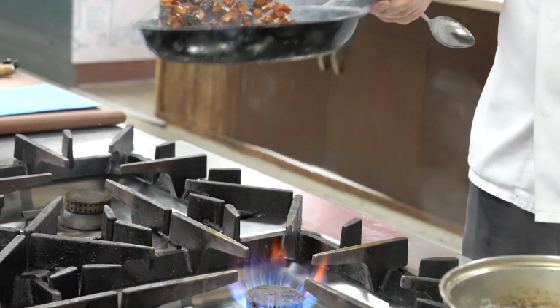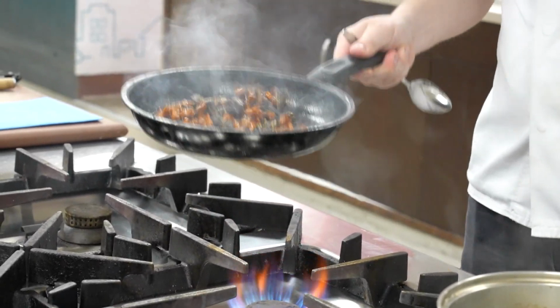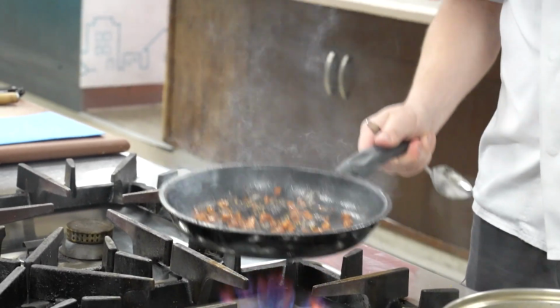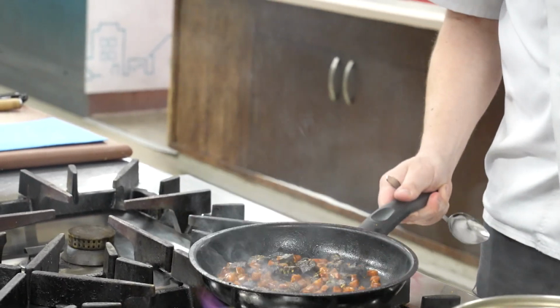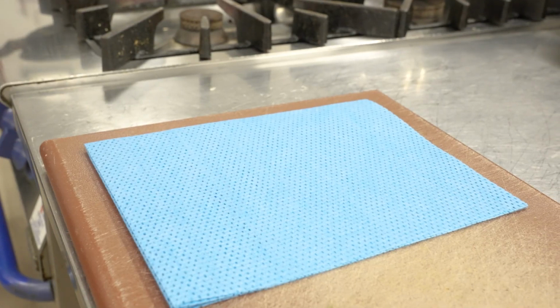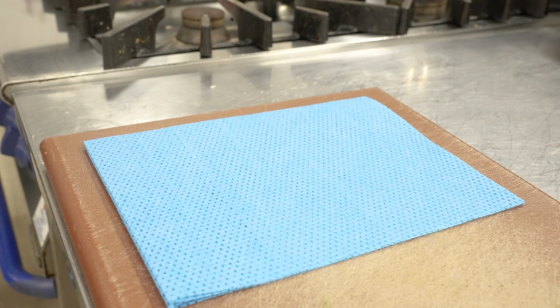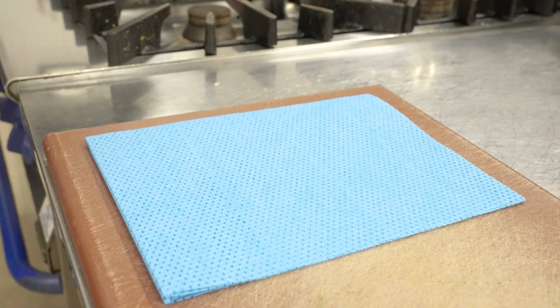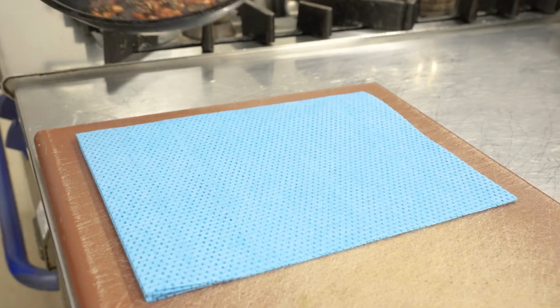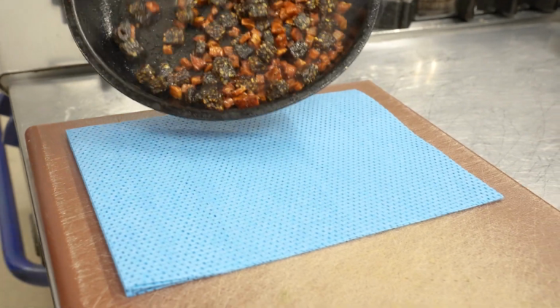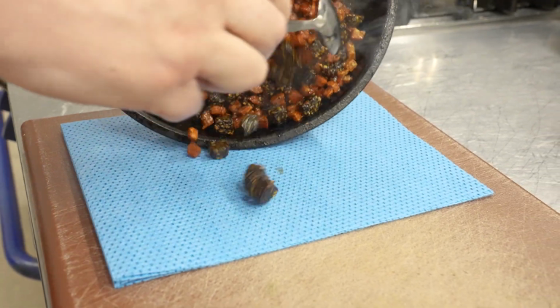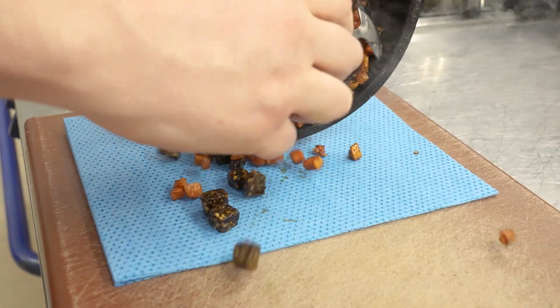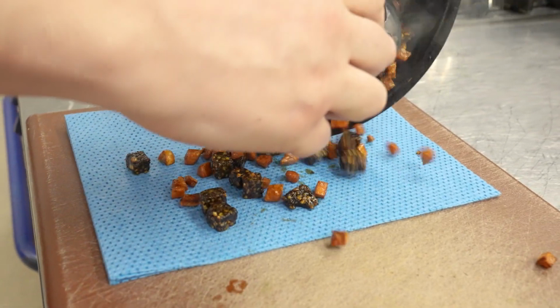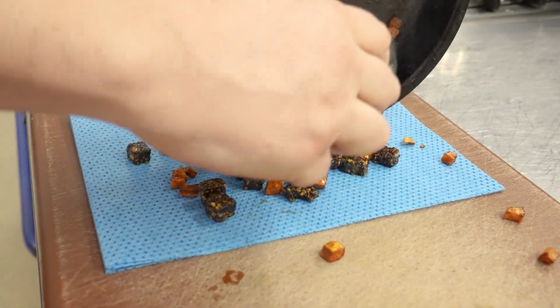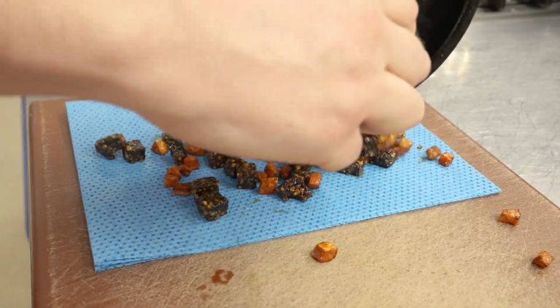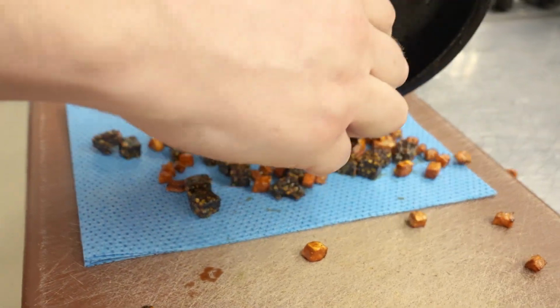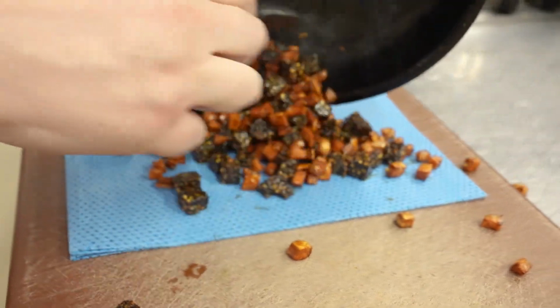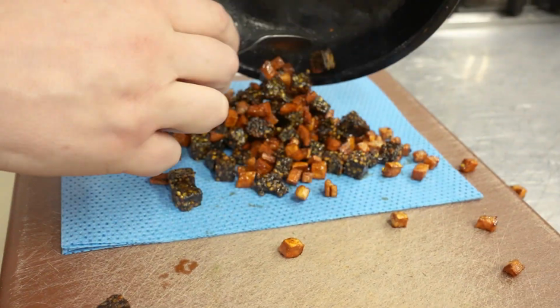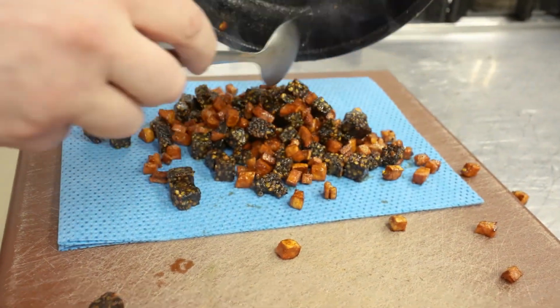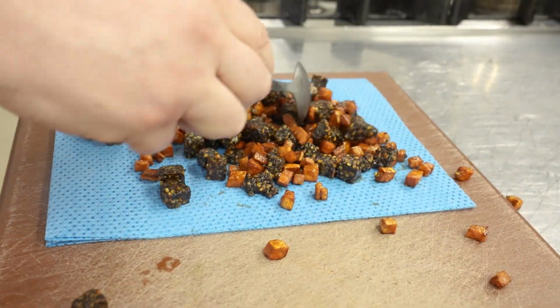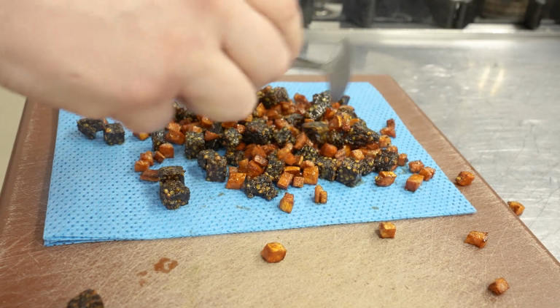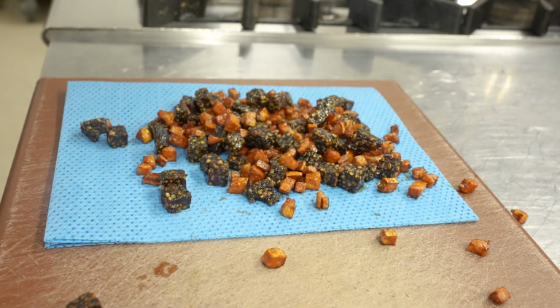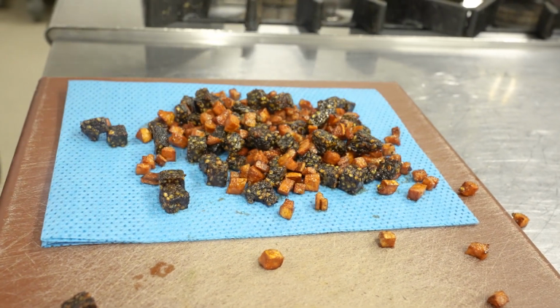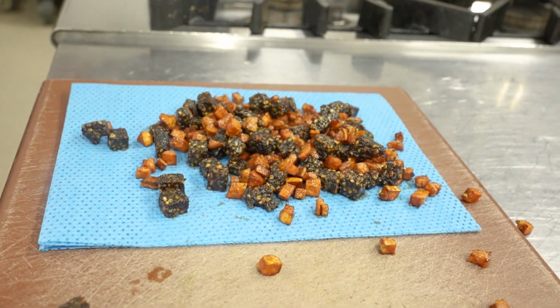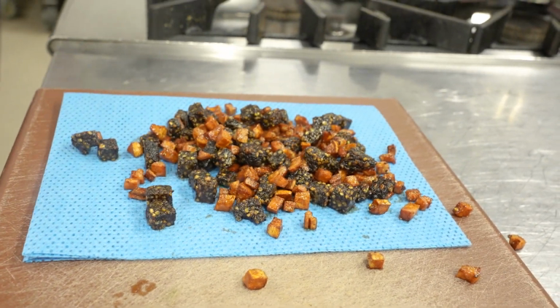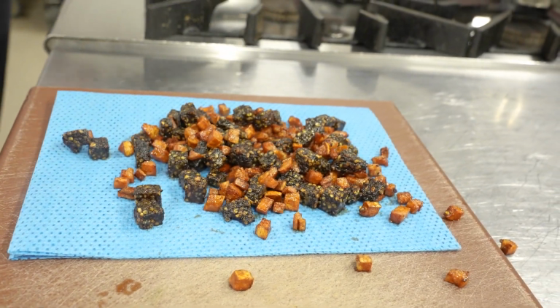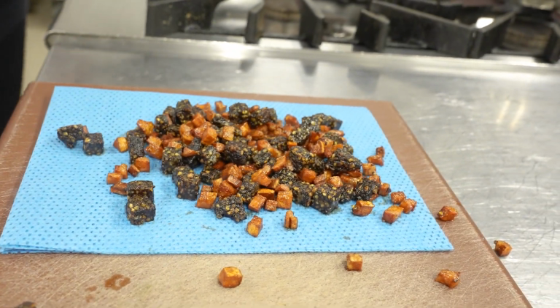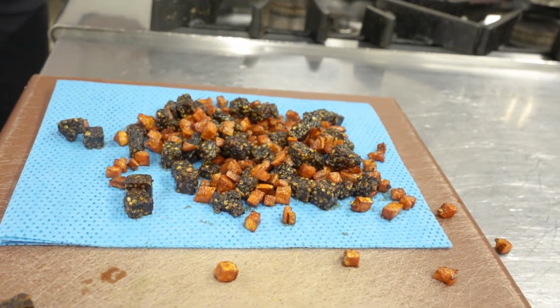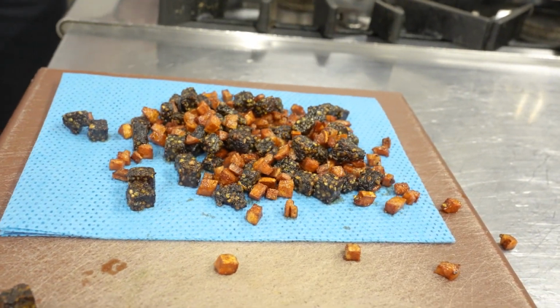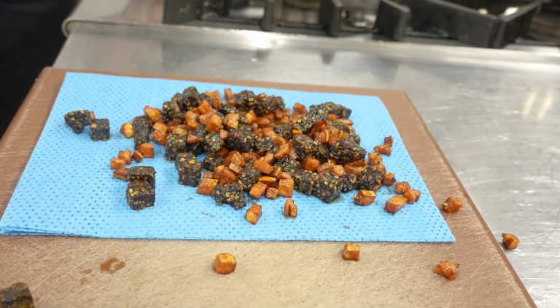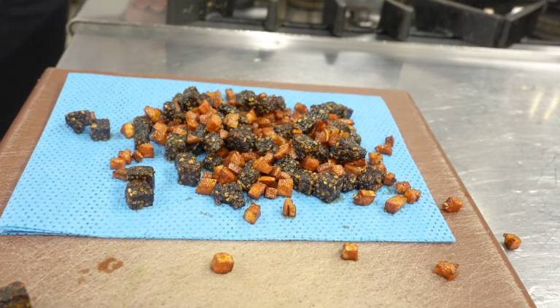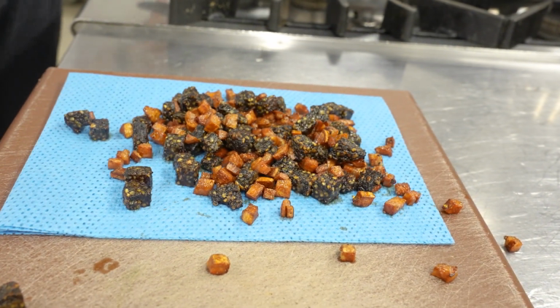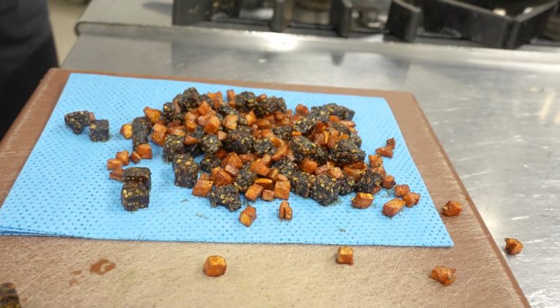Once your black pudding and chorizo is done, you just want to put it on a little draining mat to dry out all the oil from the chorizo, otherwise your pancakes are going to be soaked in oil.